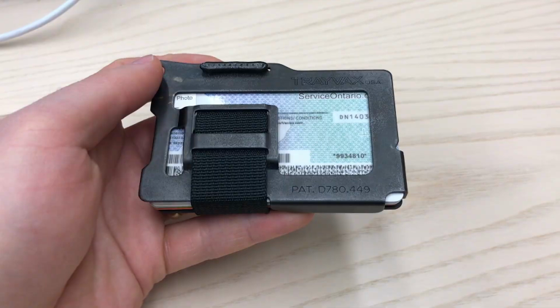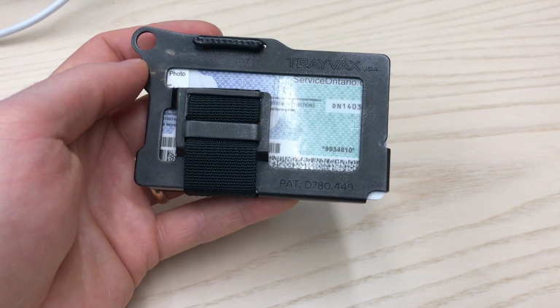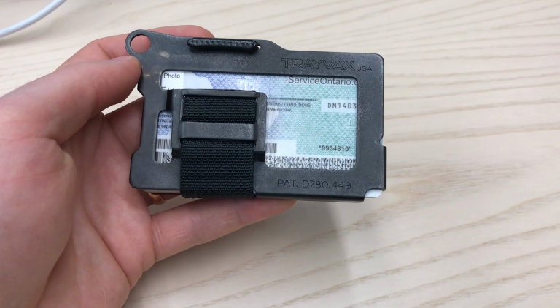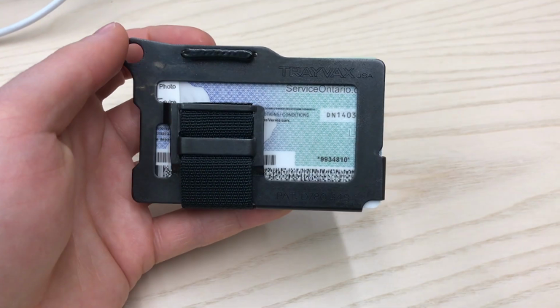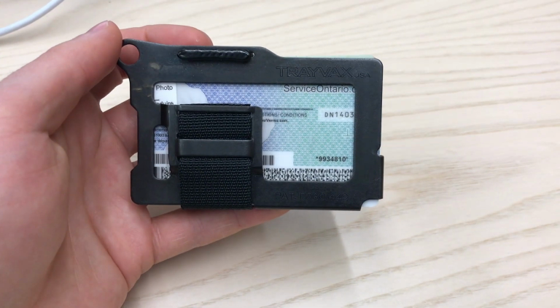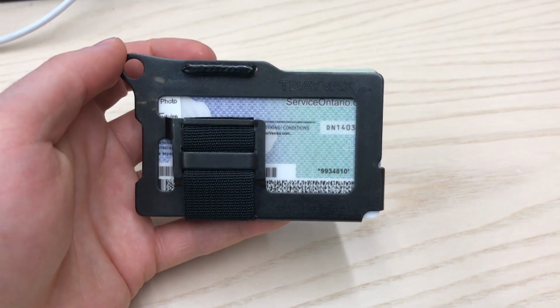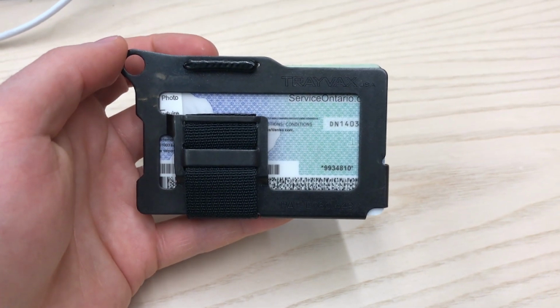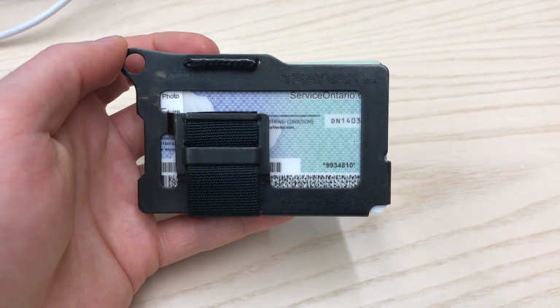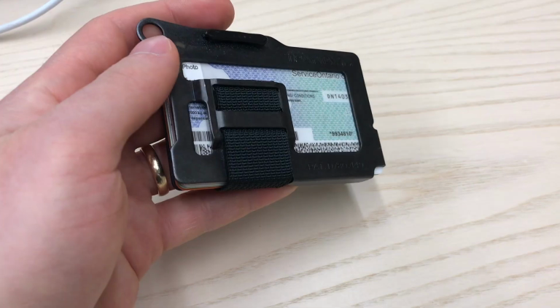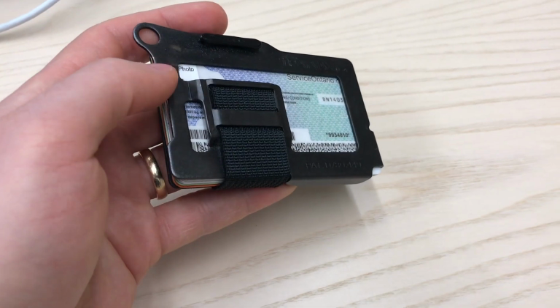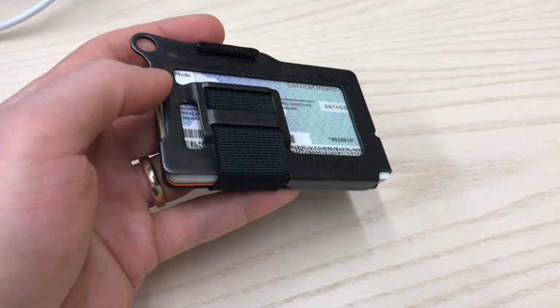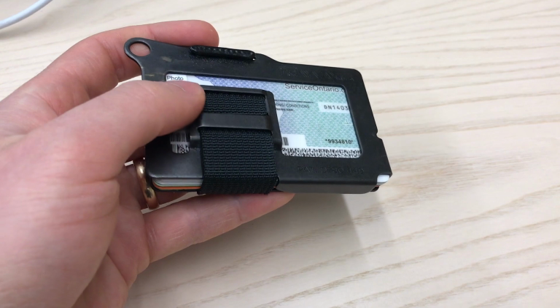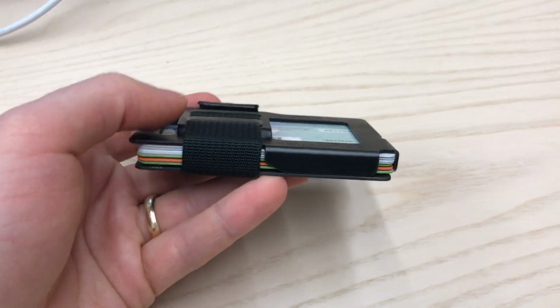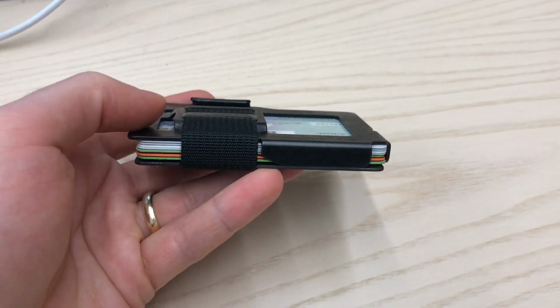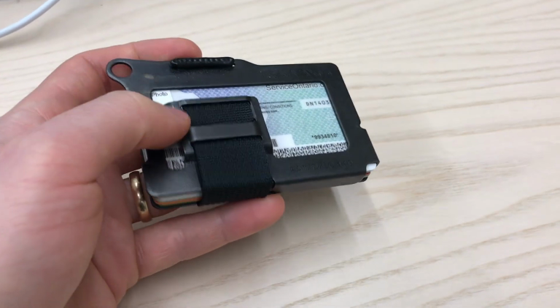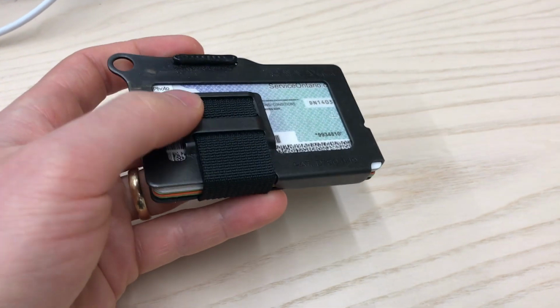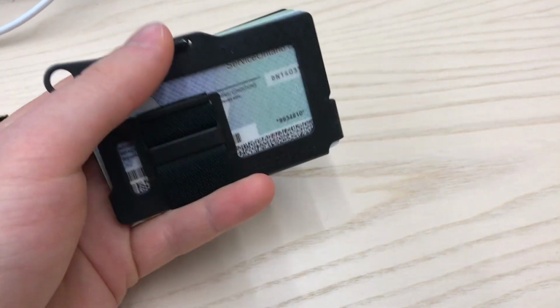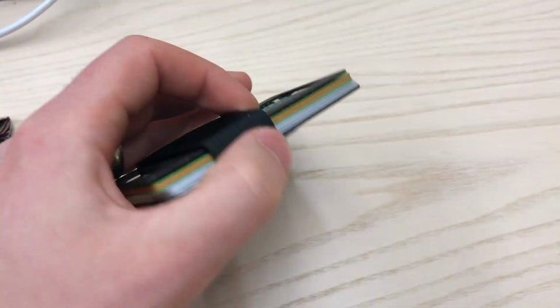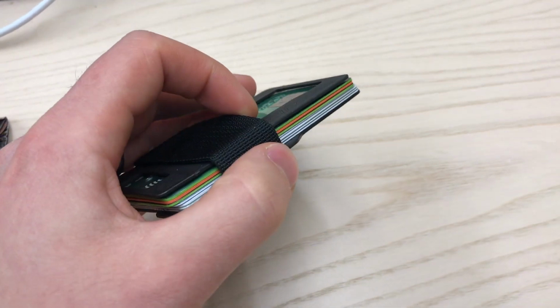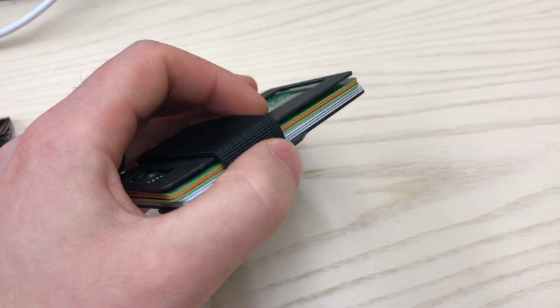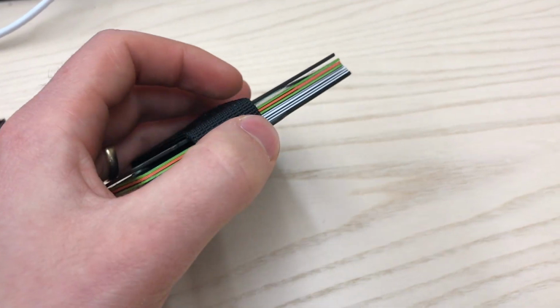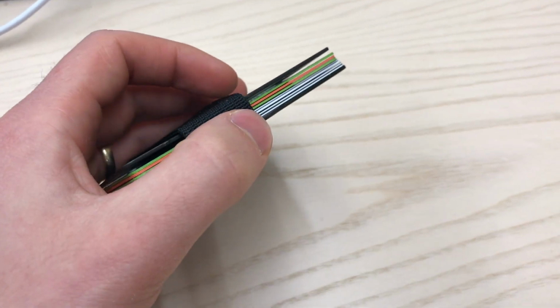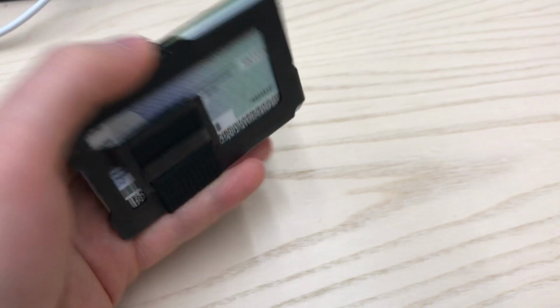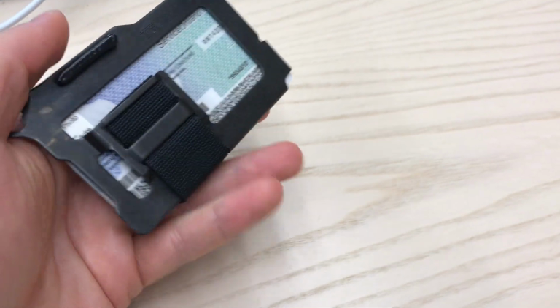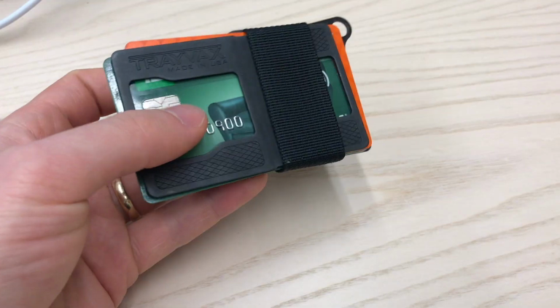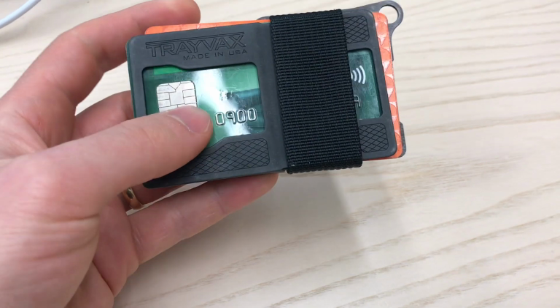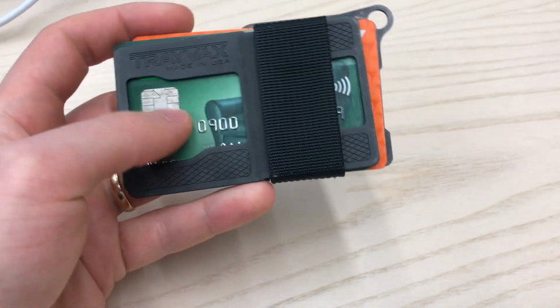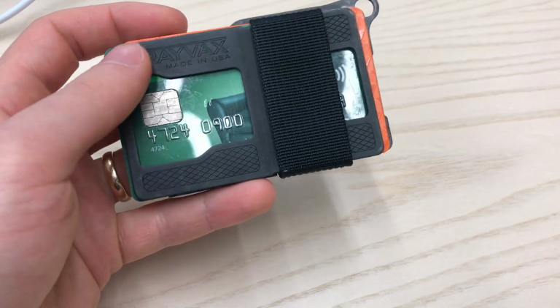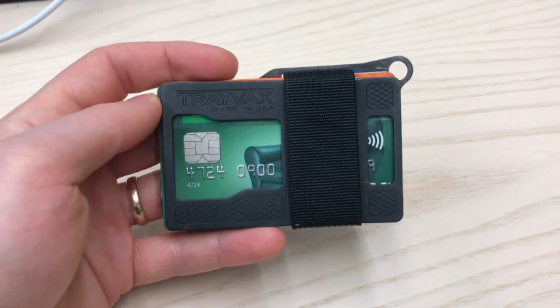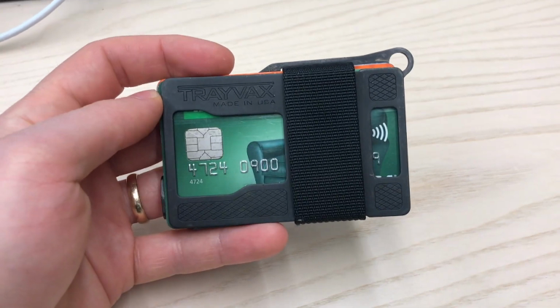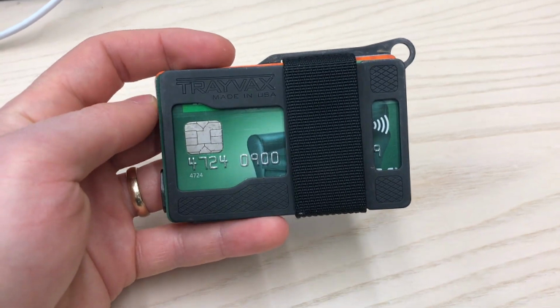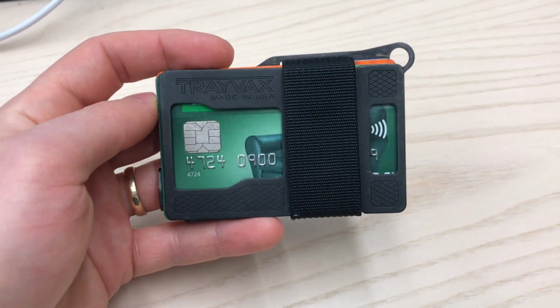Try it out. They have a pretty good return policy too, and I think you're really going to like it. Initially I was thinking the metal might bend, but with daily wear I haven't seen any flex or bend at all. So yeah, Trevax — this is the Trevax Armored Summit.